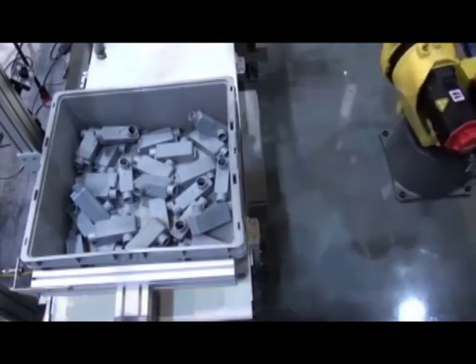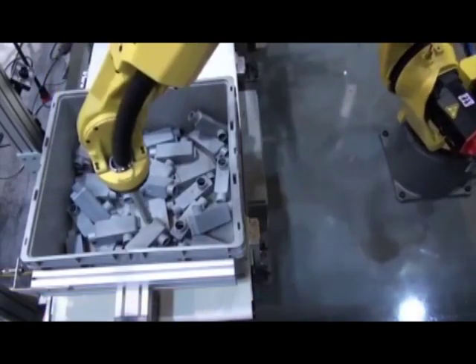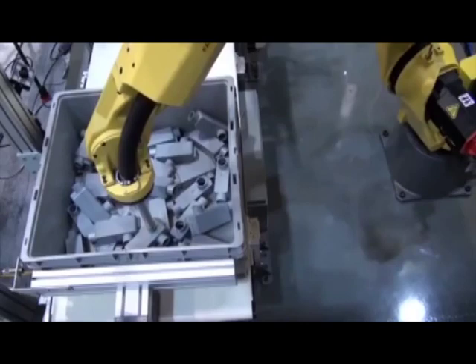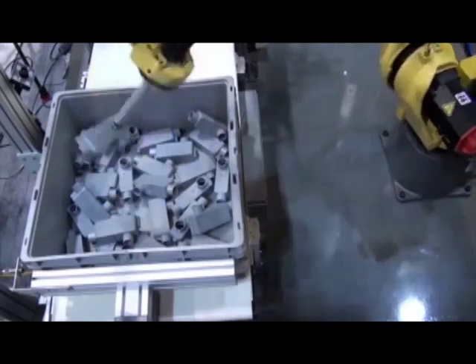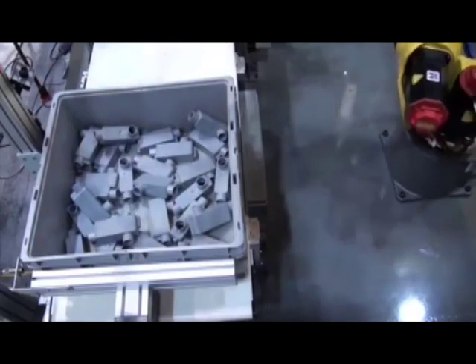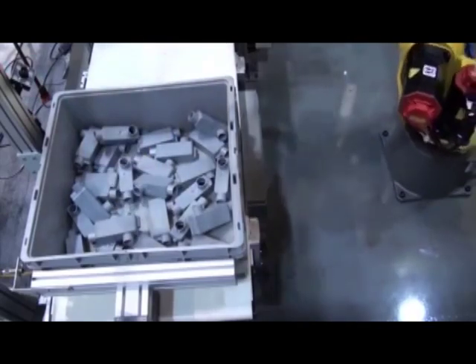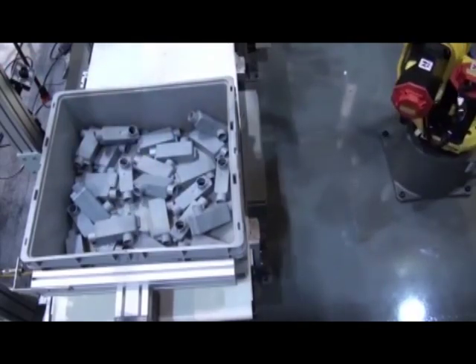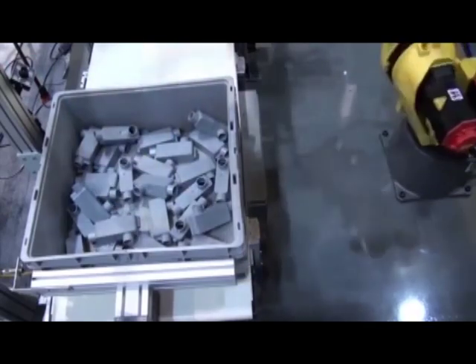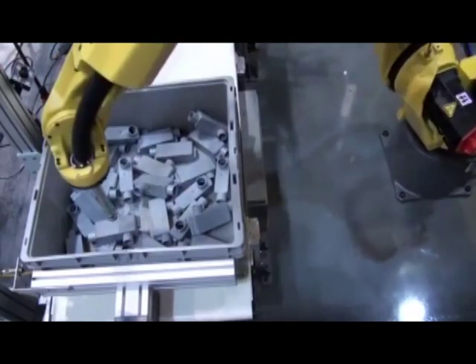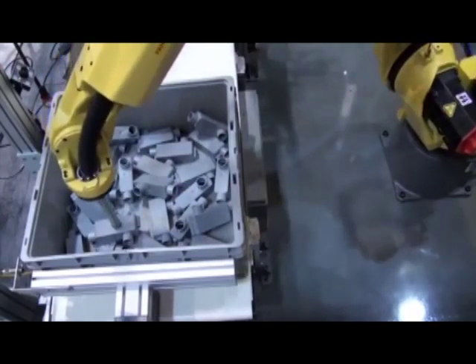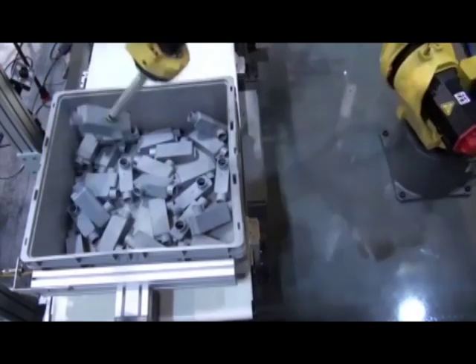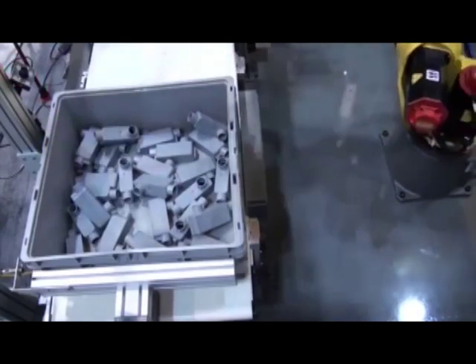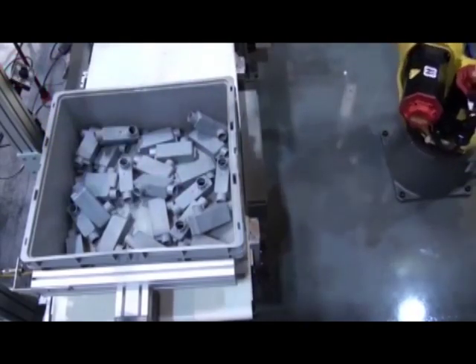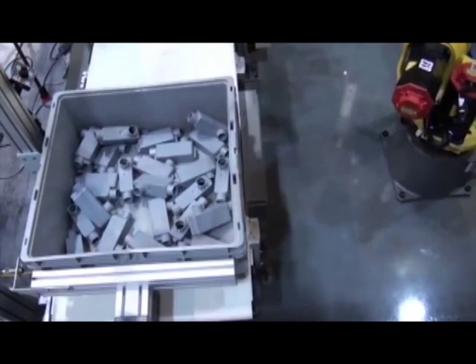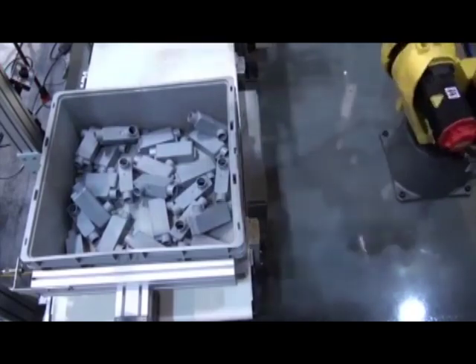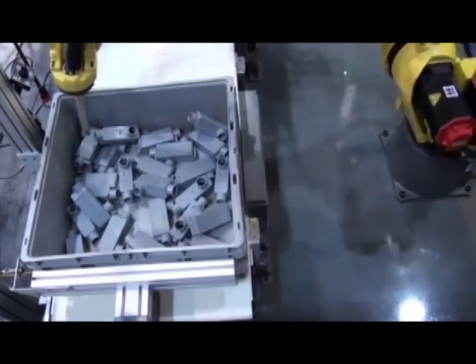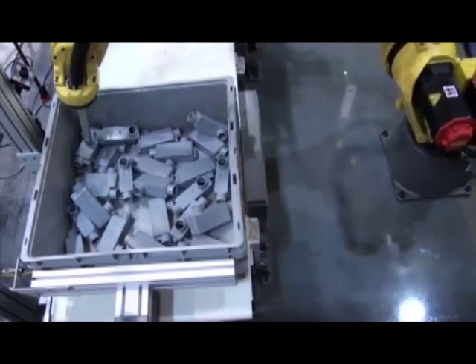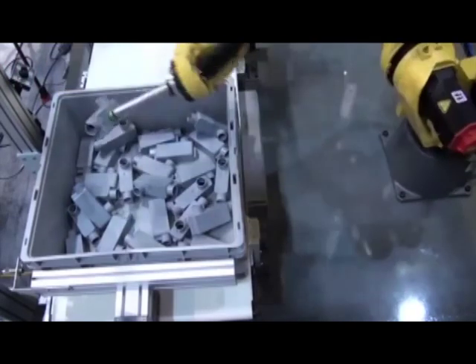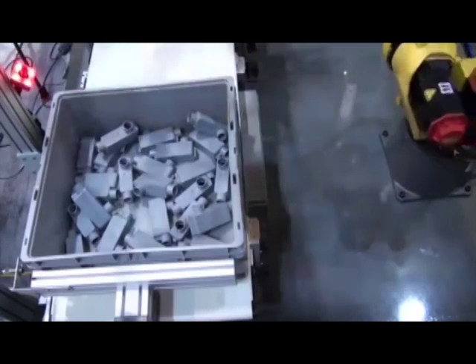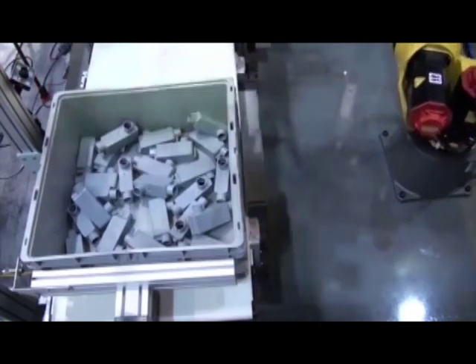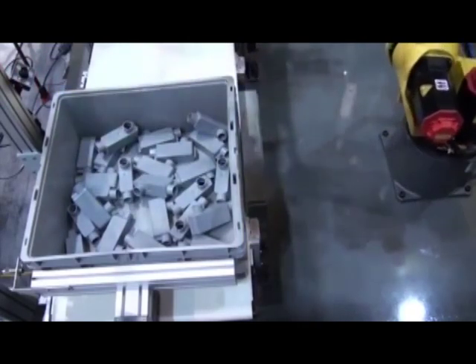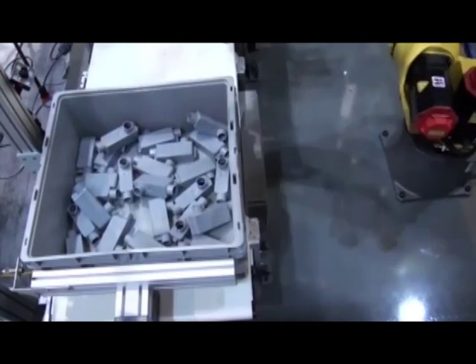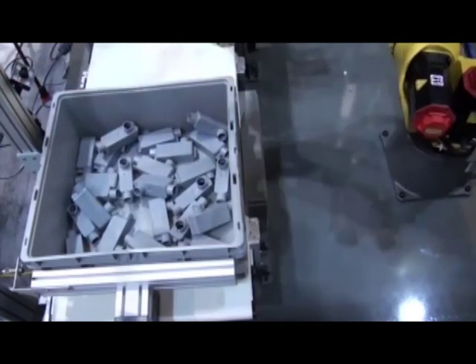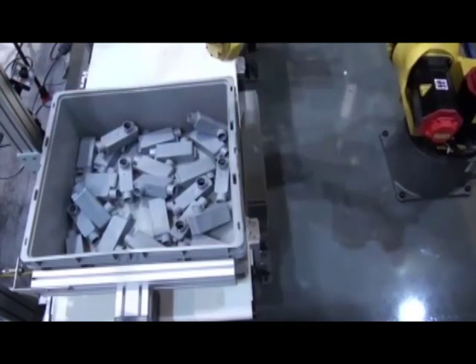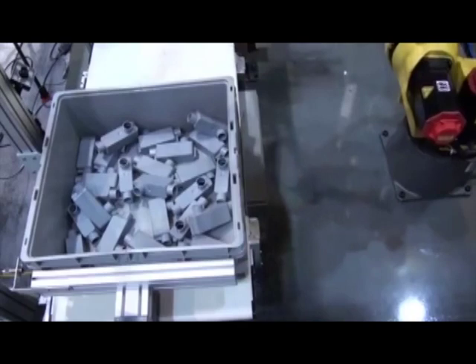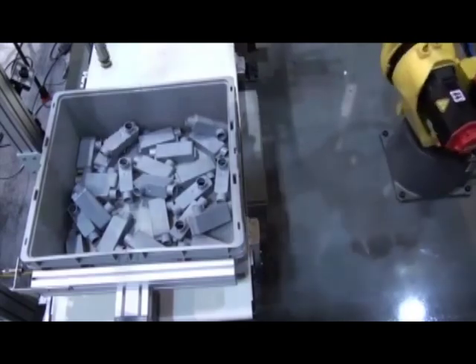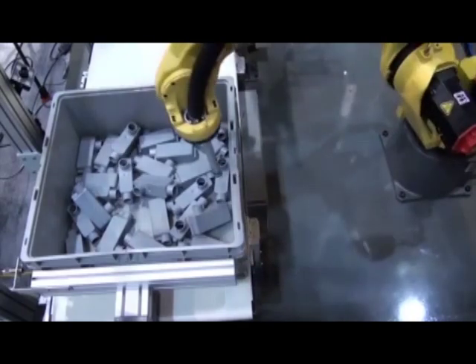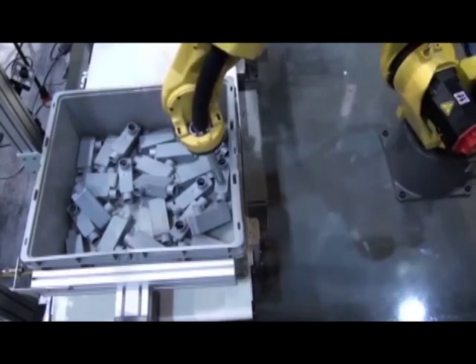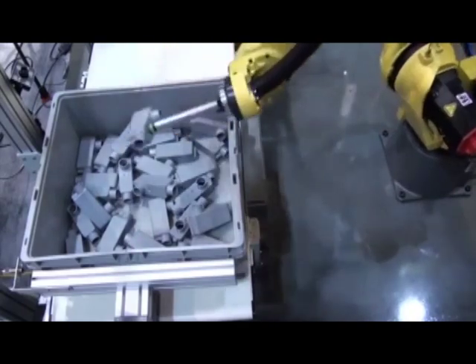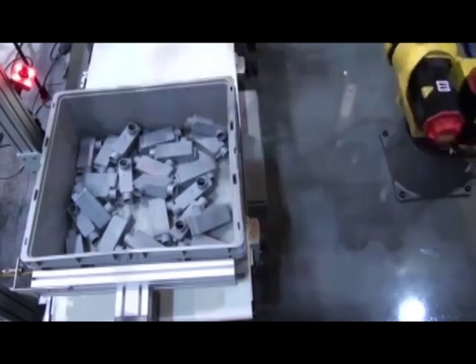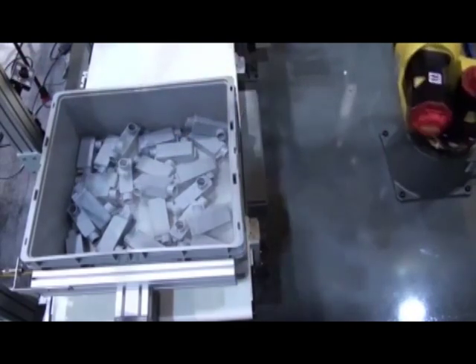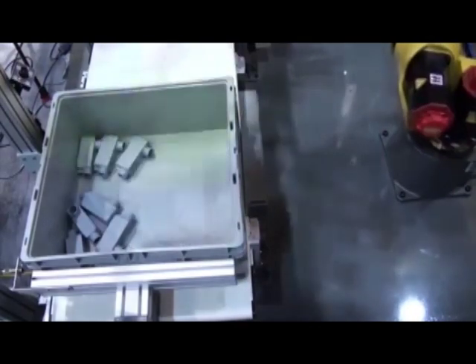IRVision's interference avoidance feature prevents the robot and tooling from coming in contact with the bin walls. It's an easy-to-use tool, allowing bin picking setup through the teach pendant in a matter of minutes.